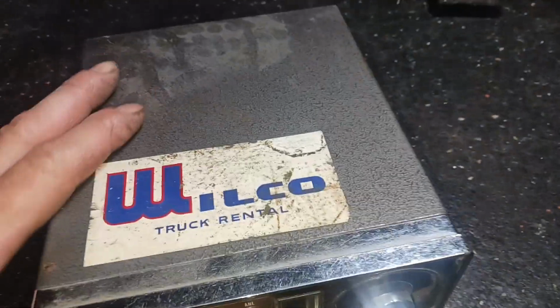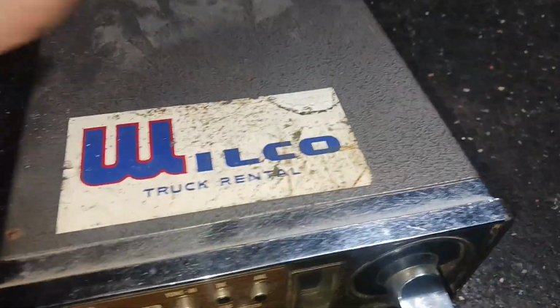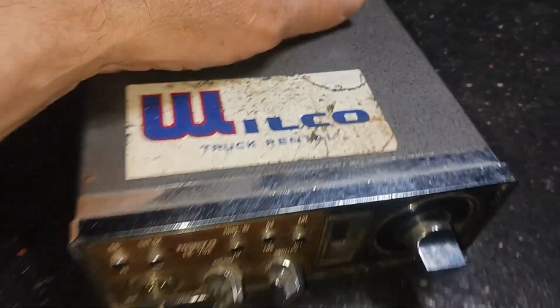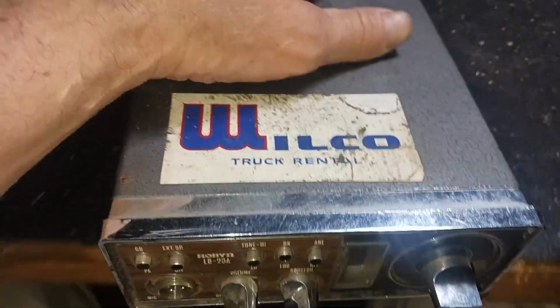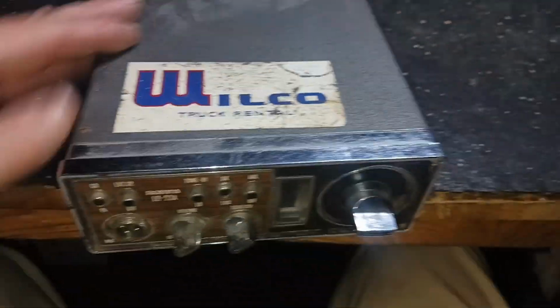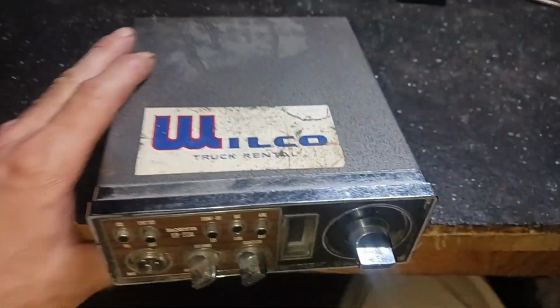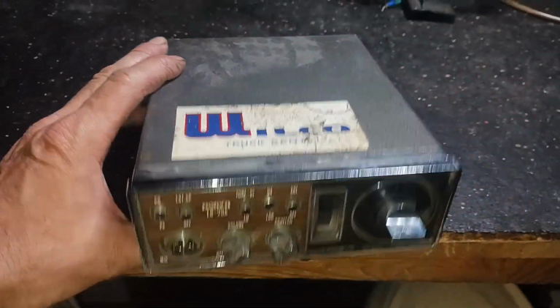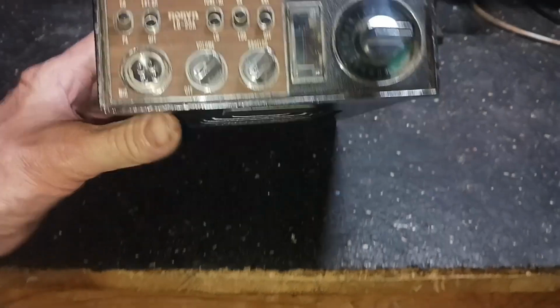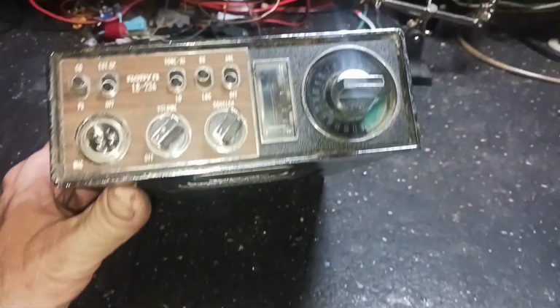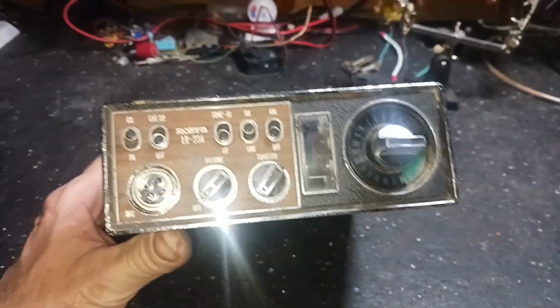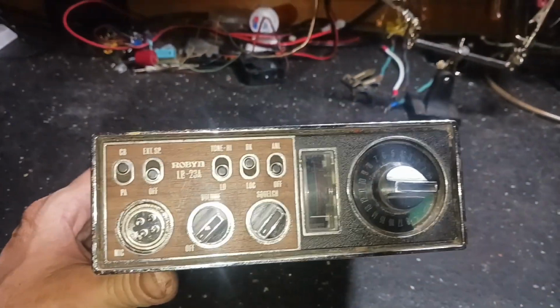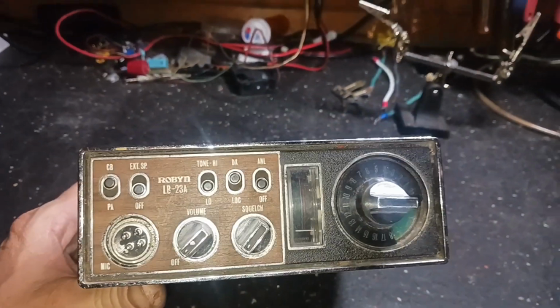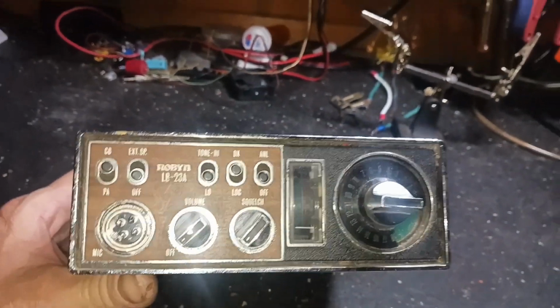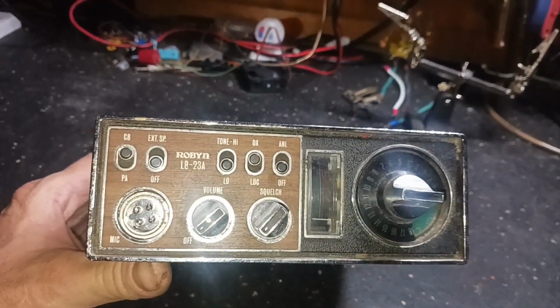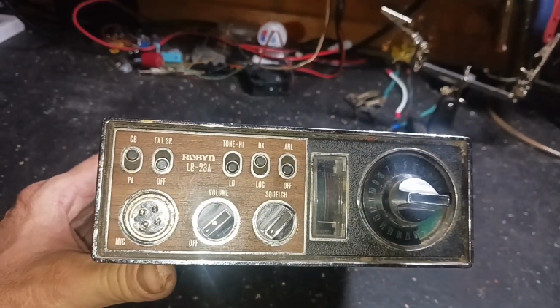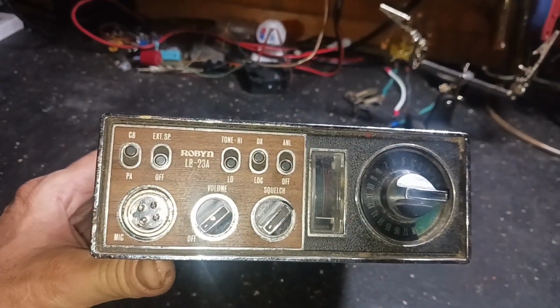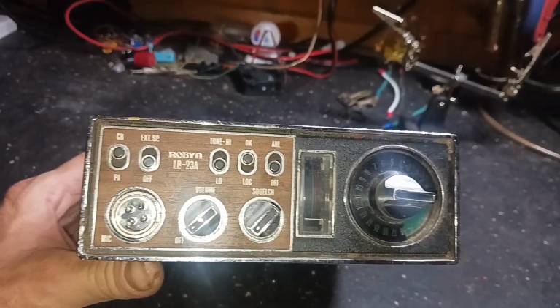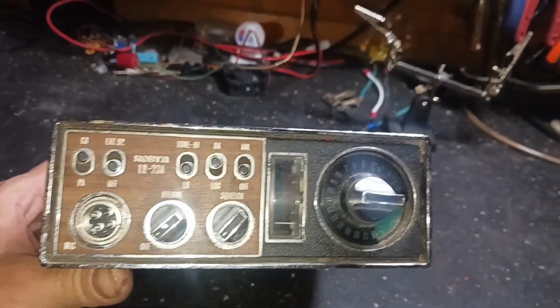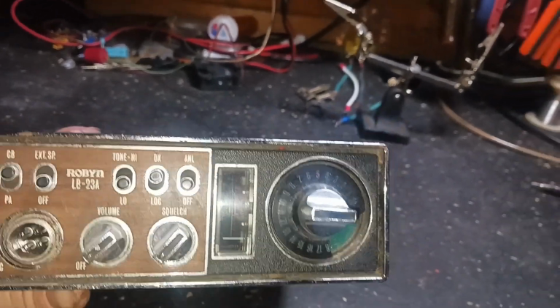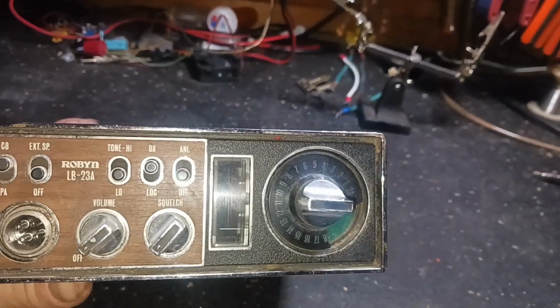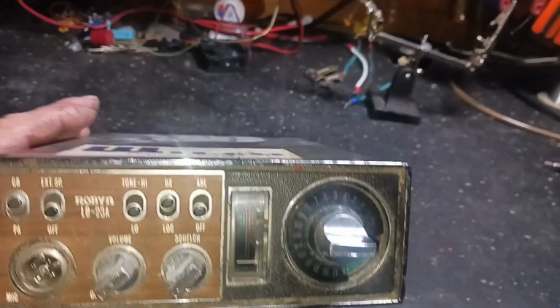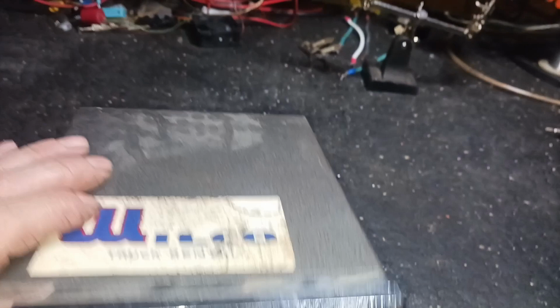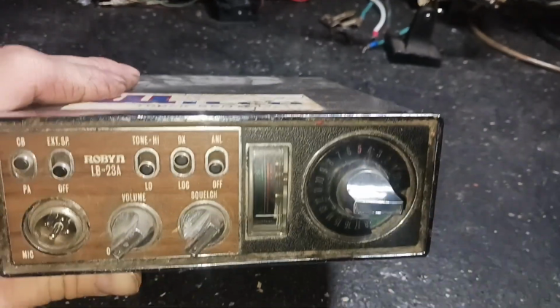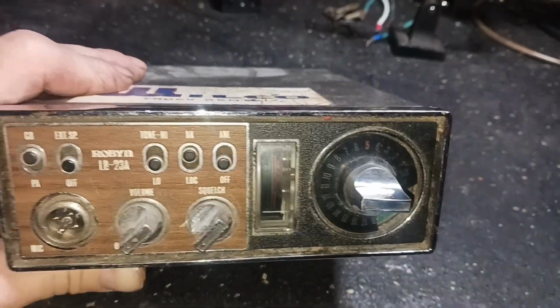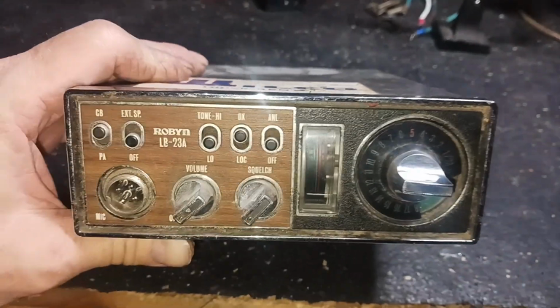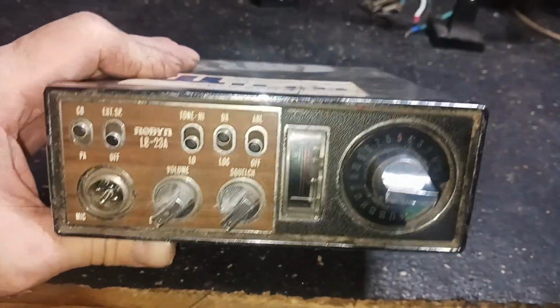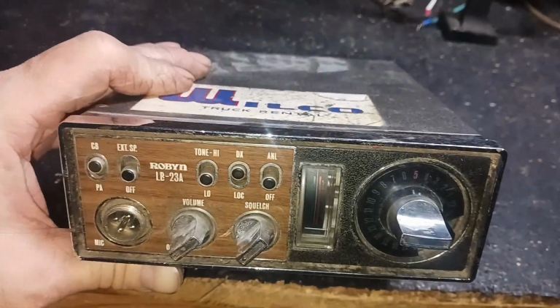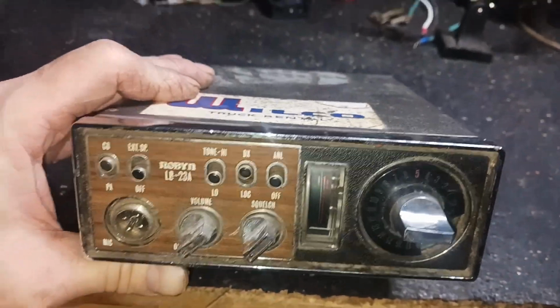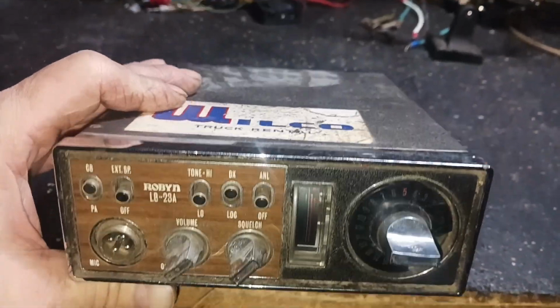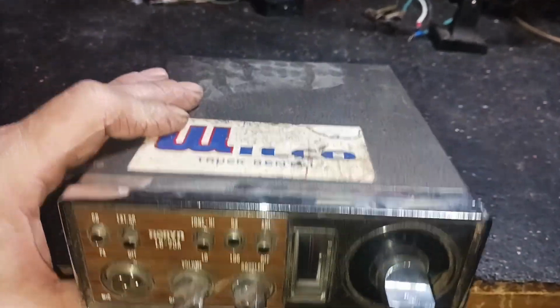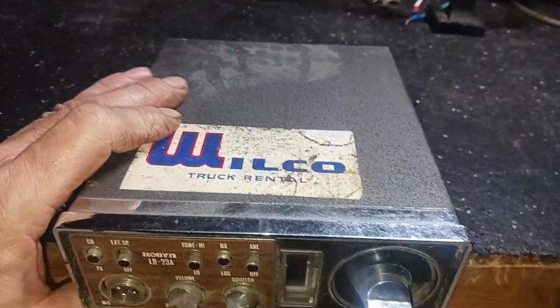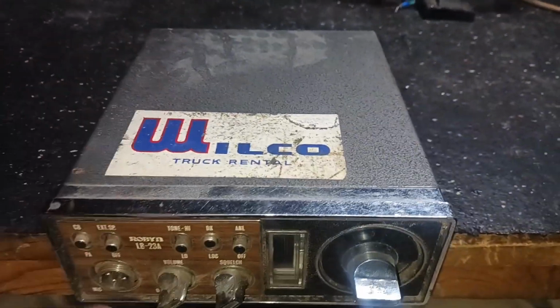Look at what a stingray's got. Look what a stingray's got. We're gonna try to hook this thing up and see what we got. Try to run power to it and see if it turns on.